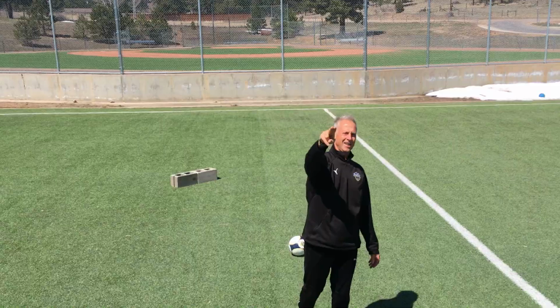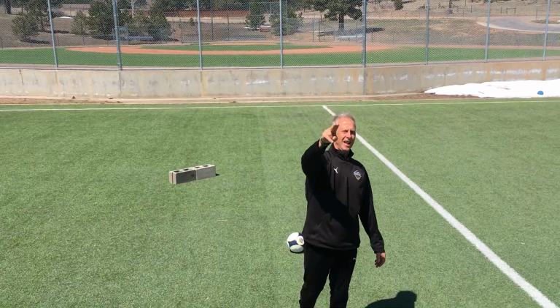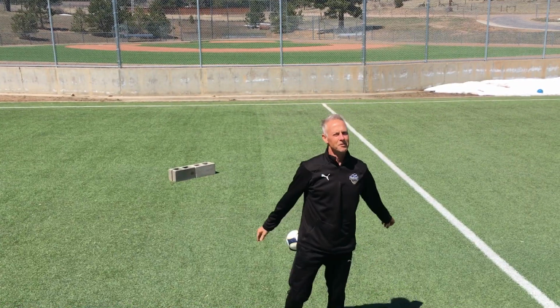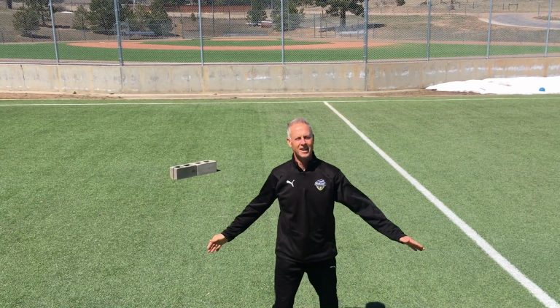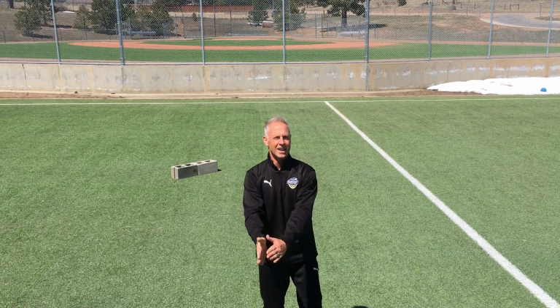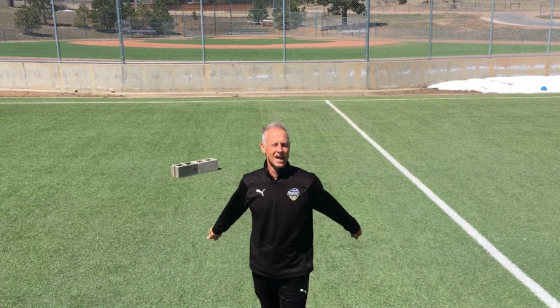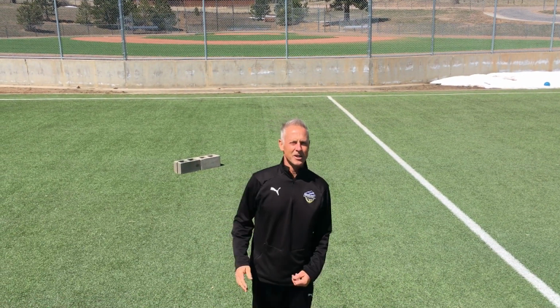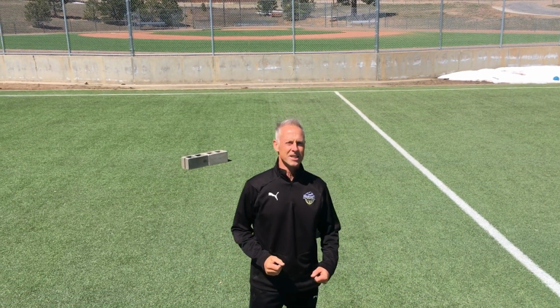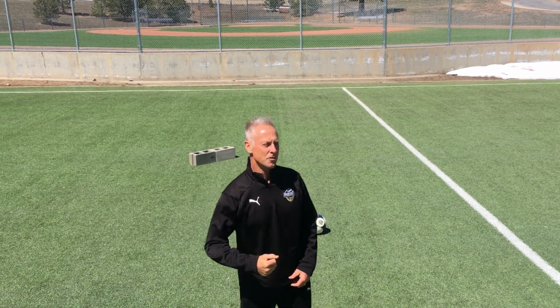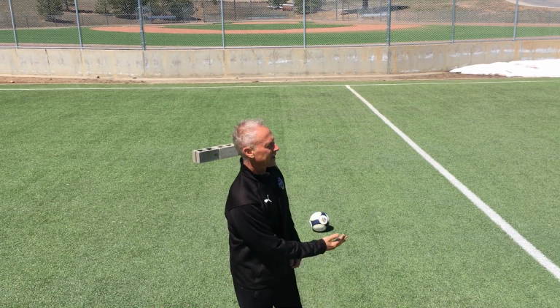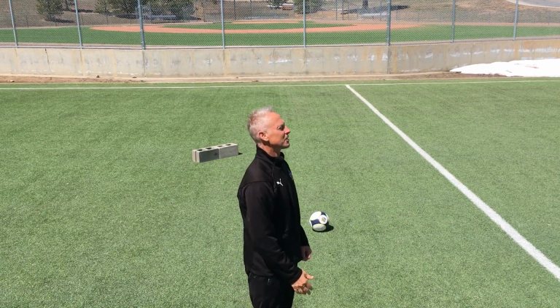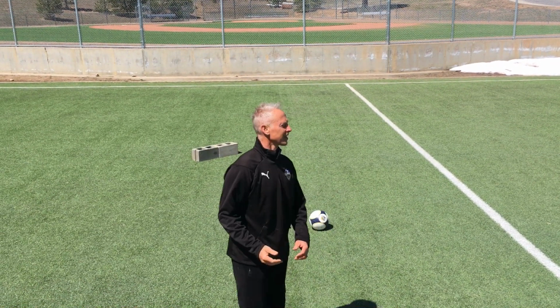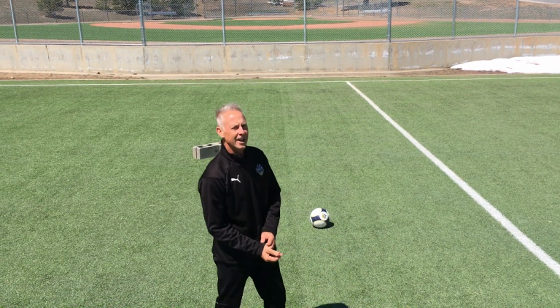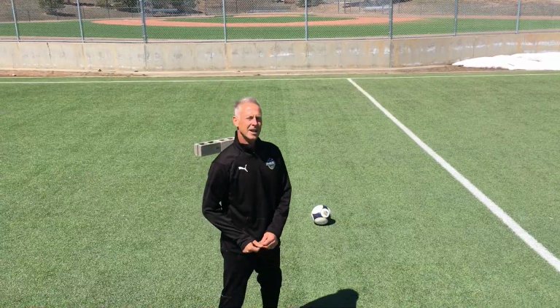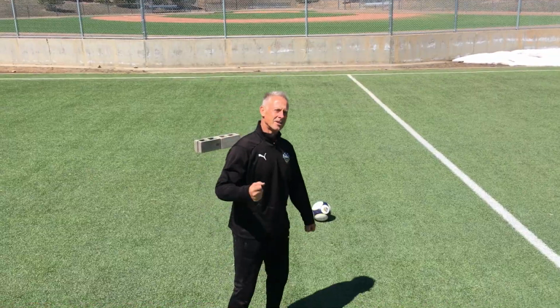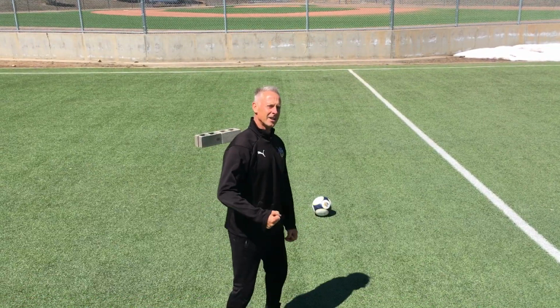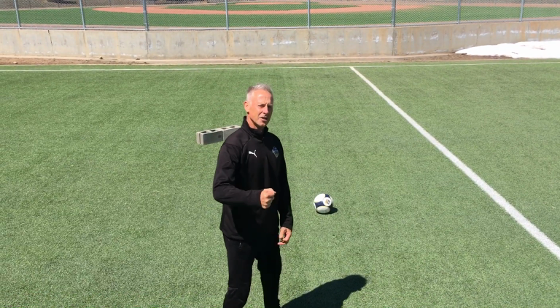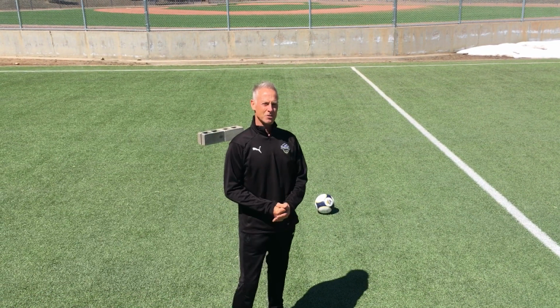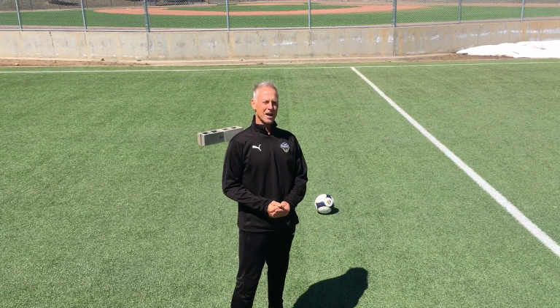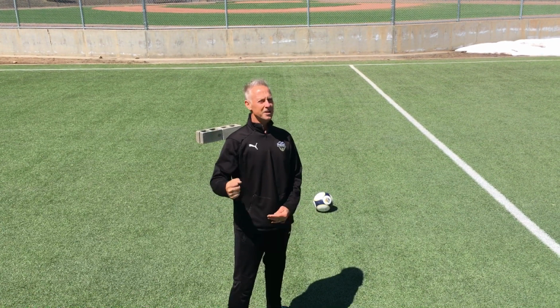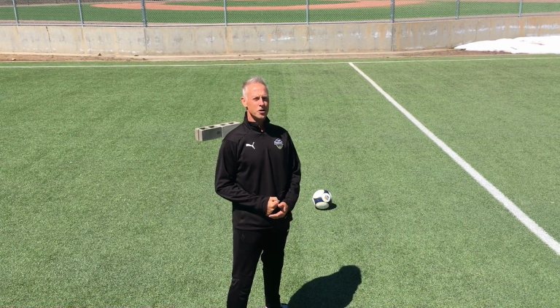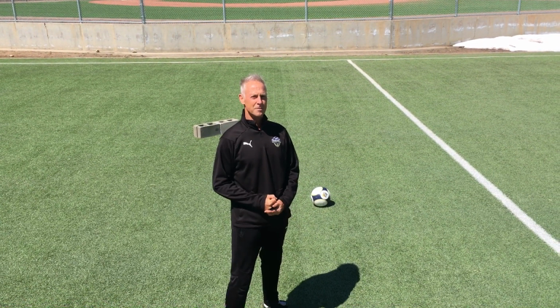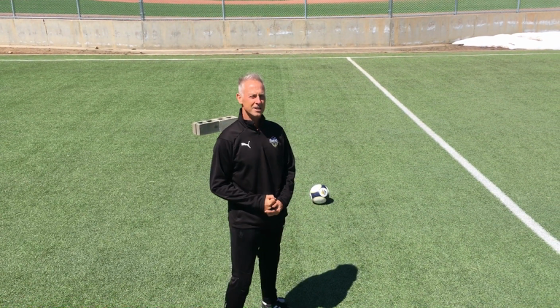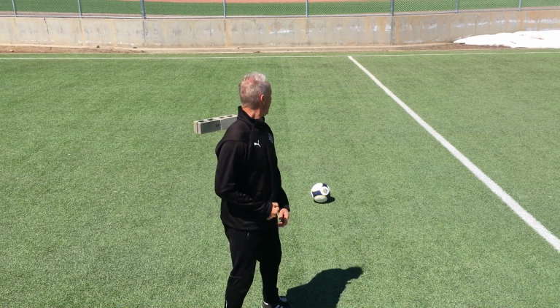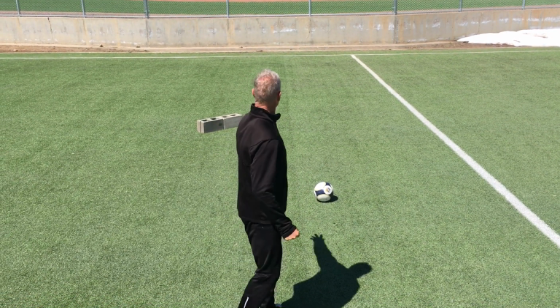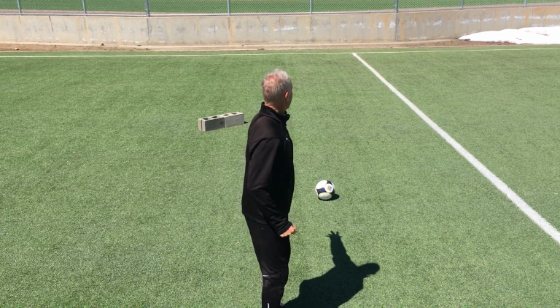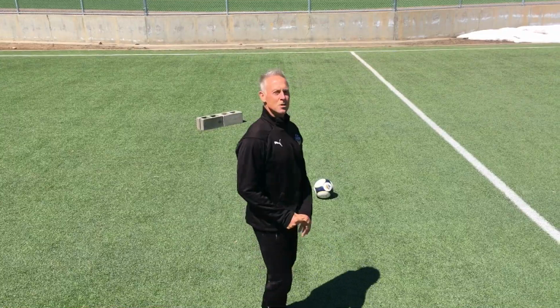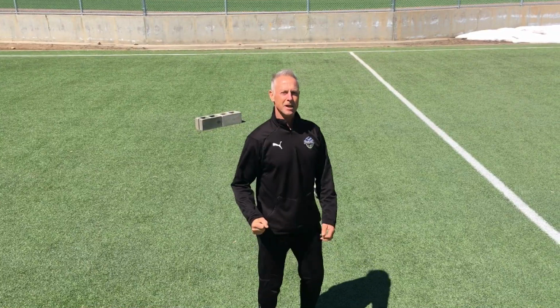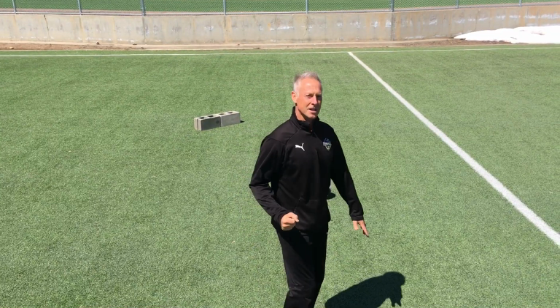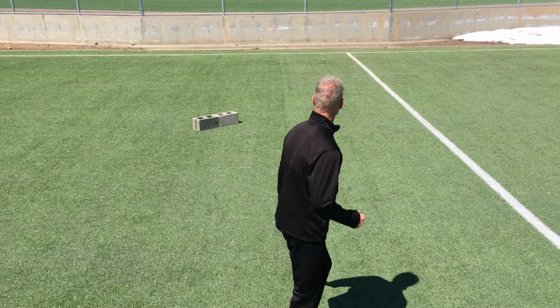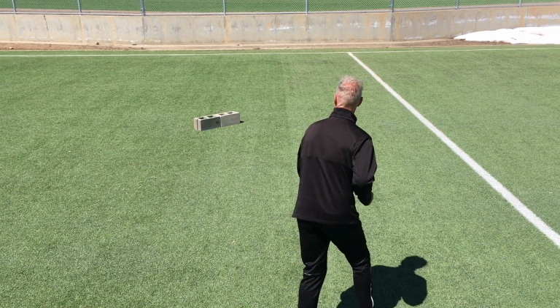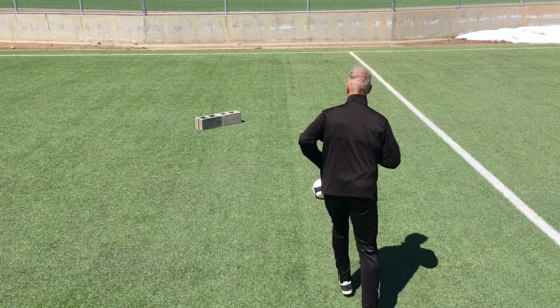Hey everyone! Last one in this series of playing into a target. Today the target is just gonna bounce it back, you take a first-time shot. So with my two cement blocks, this is what it looks like.